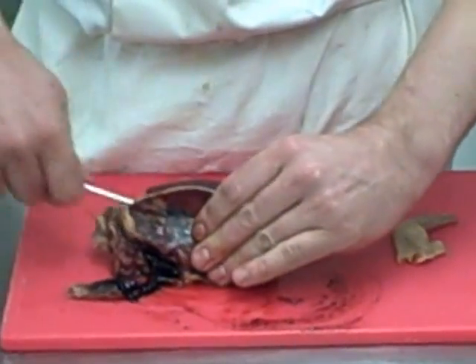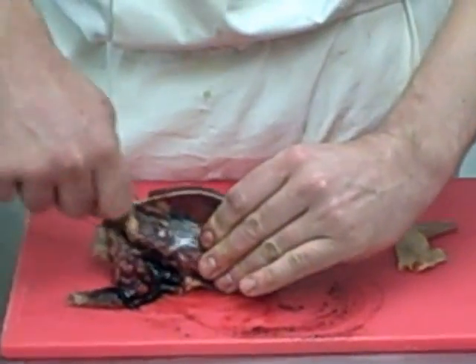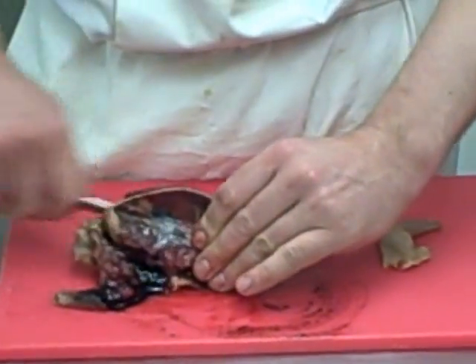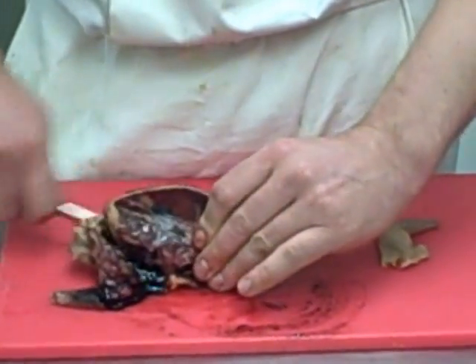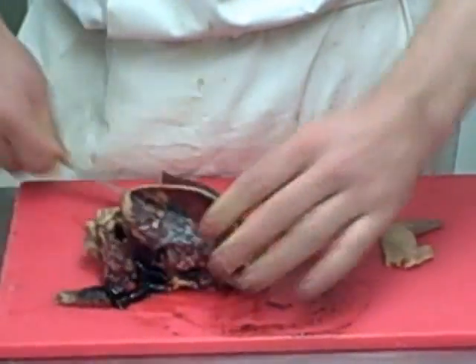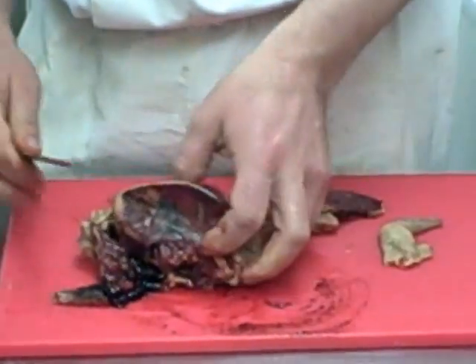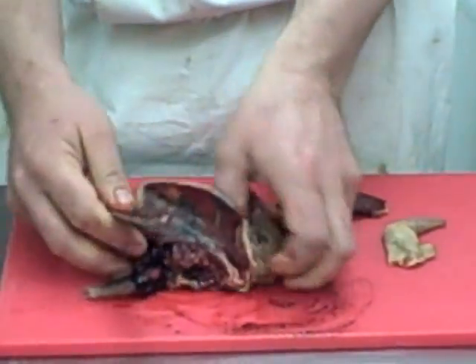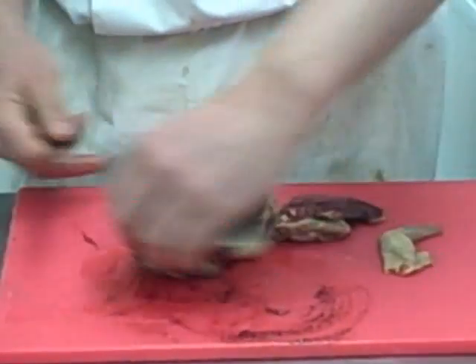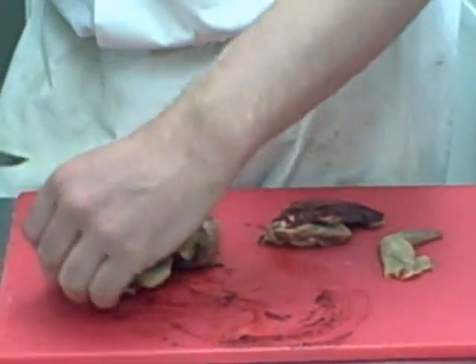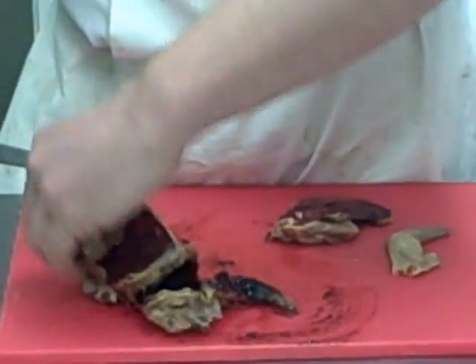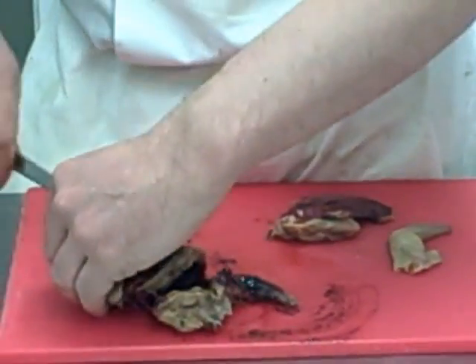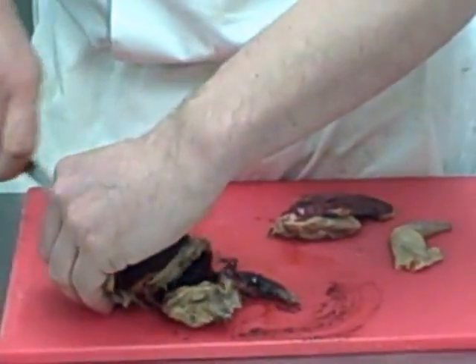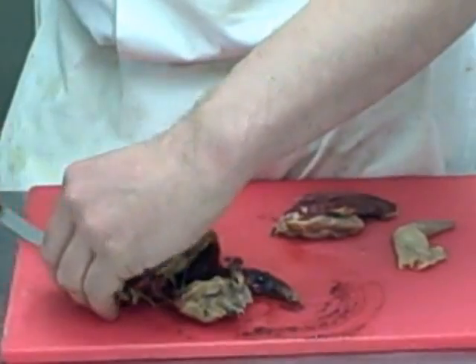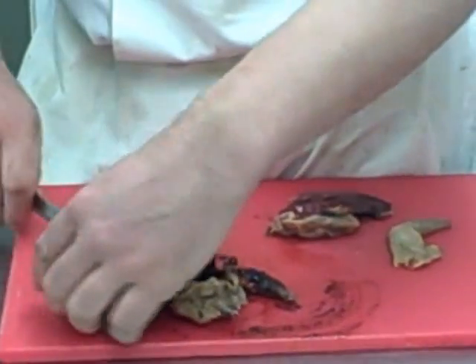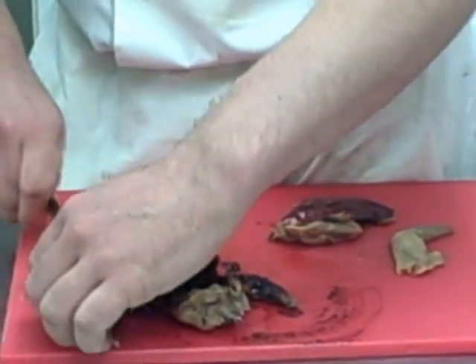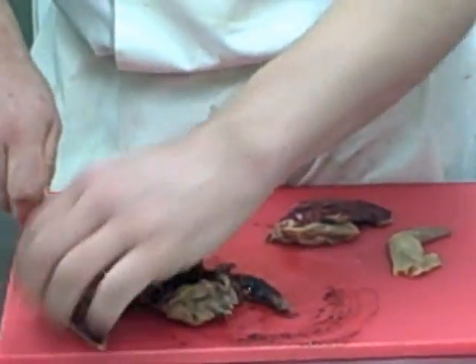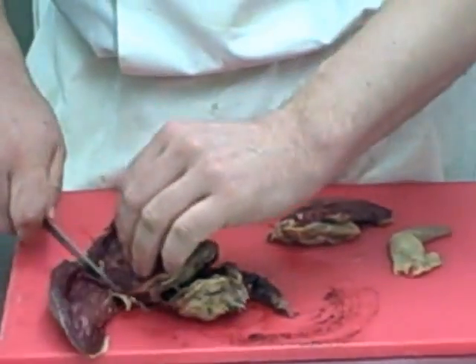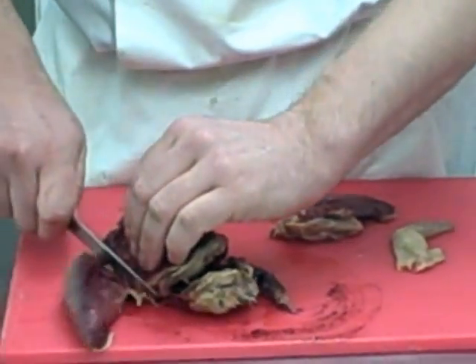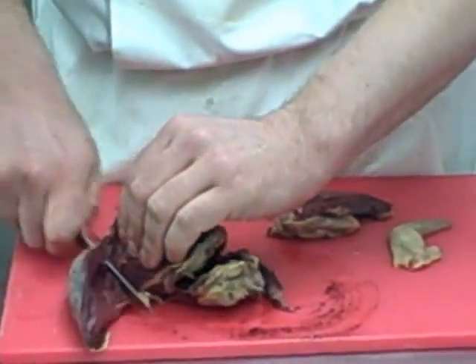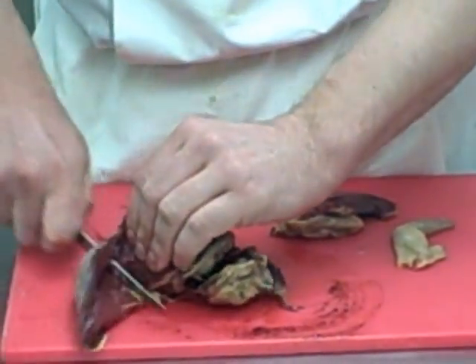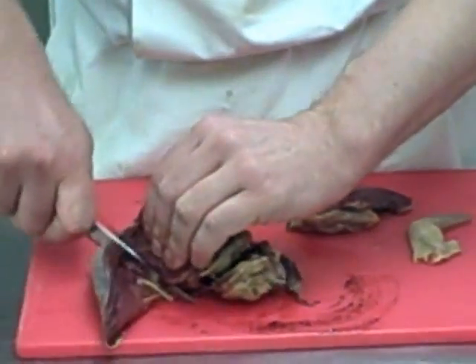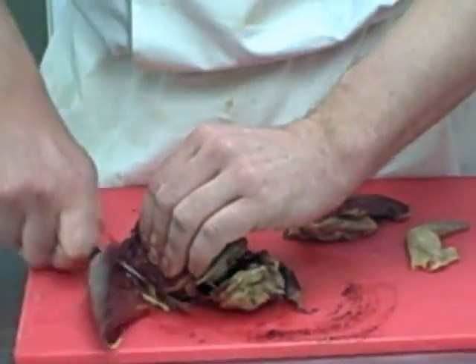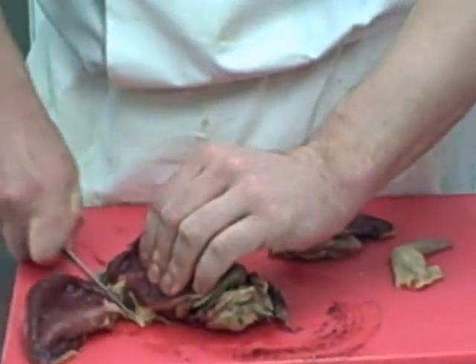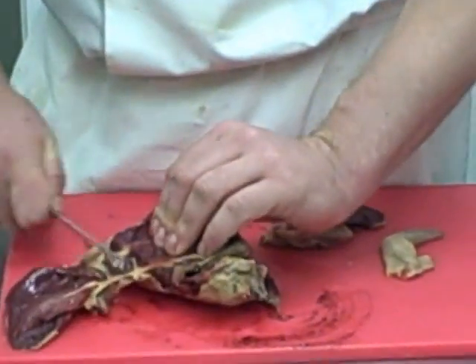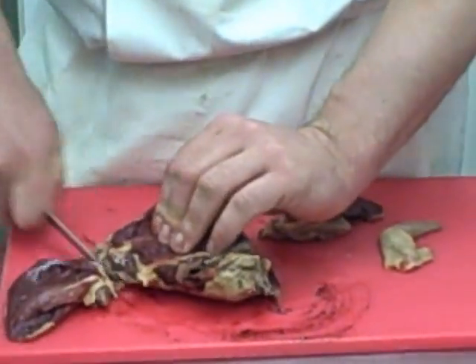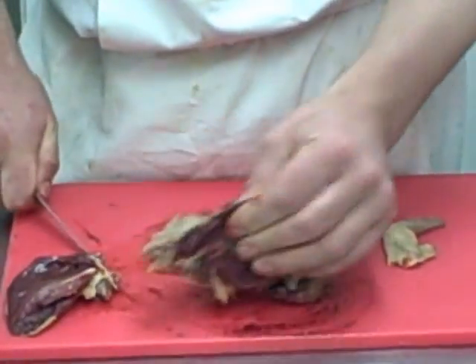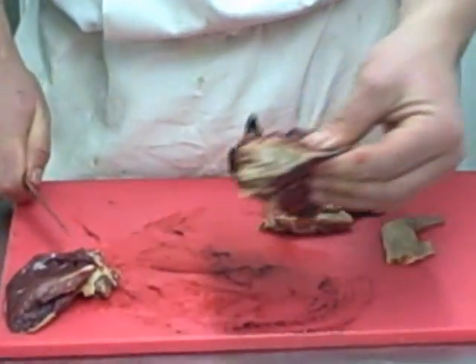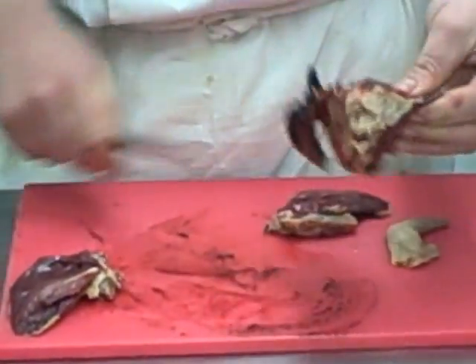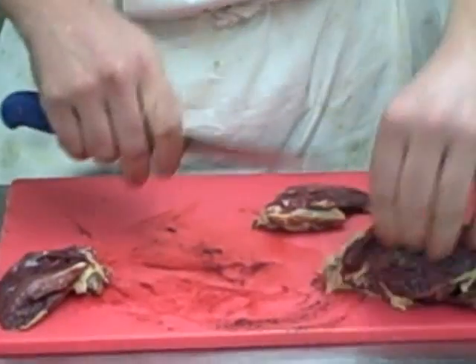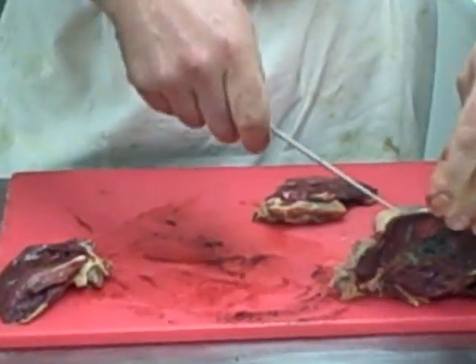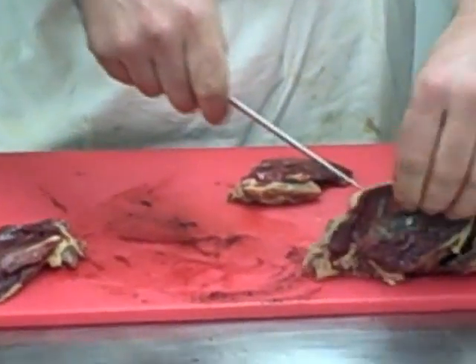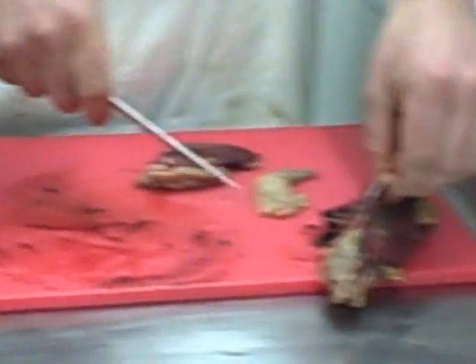Go down like this. So you're cutting along the breastbone? Yep, along the breastbone, following the bone around until you find the joint, then cut it off.